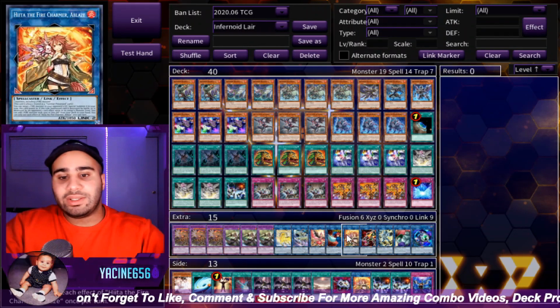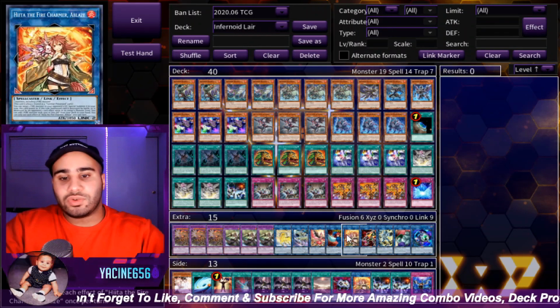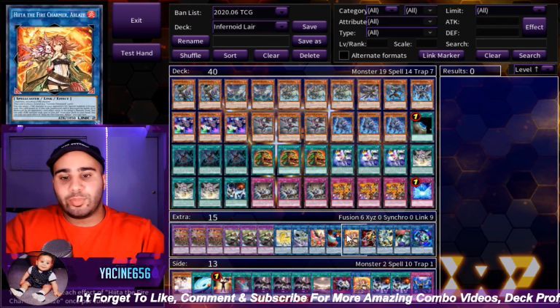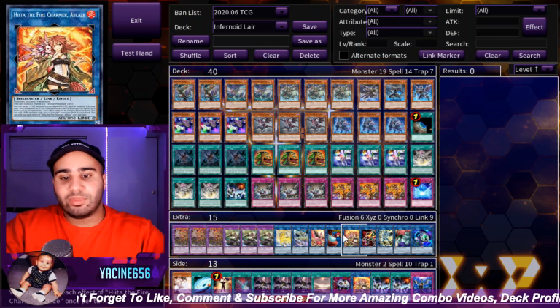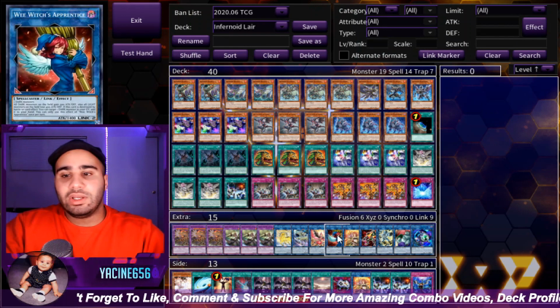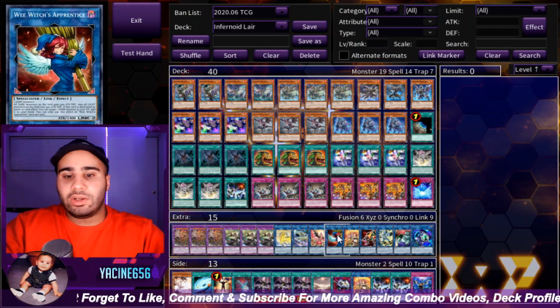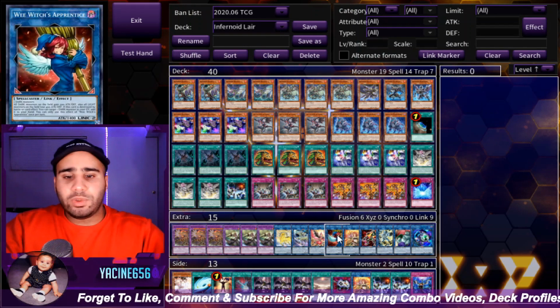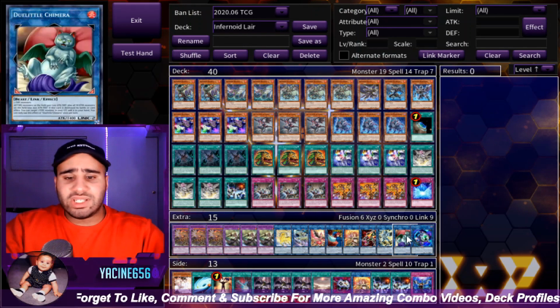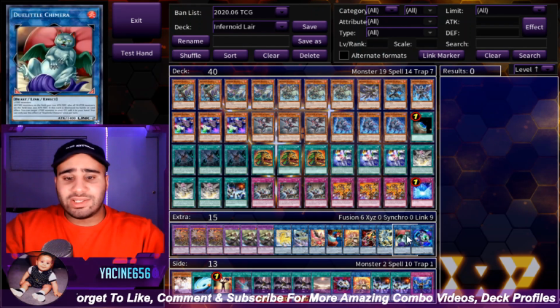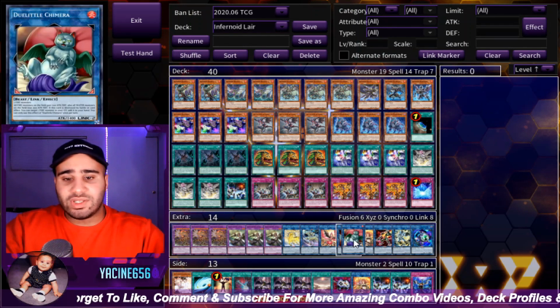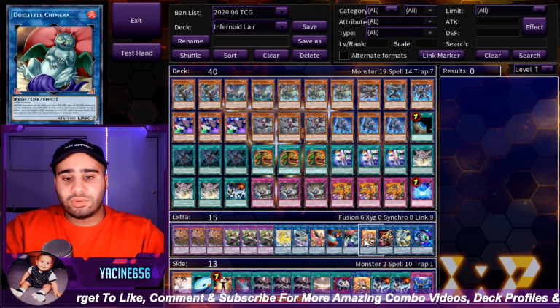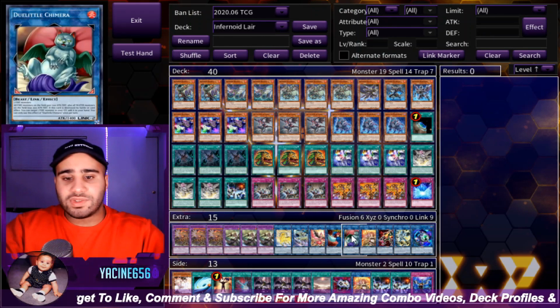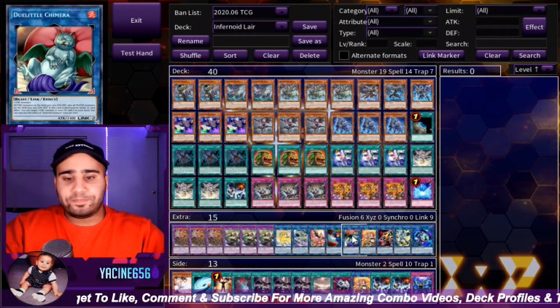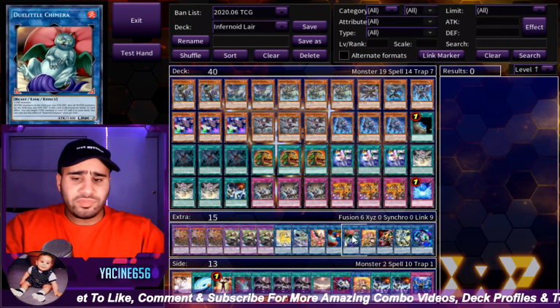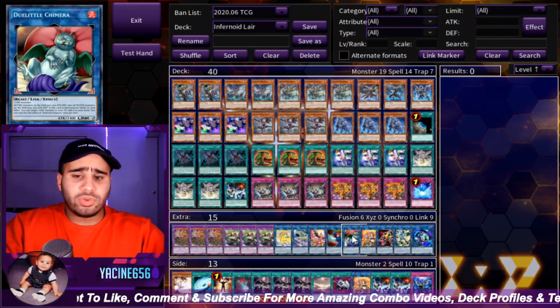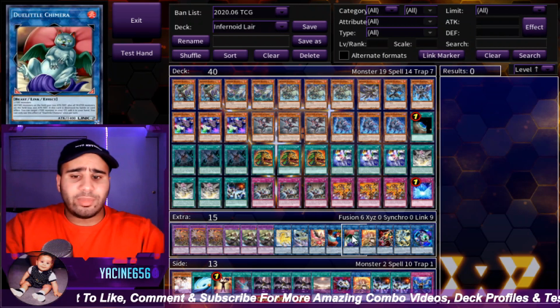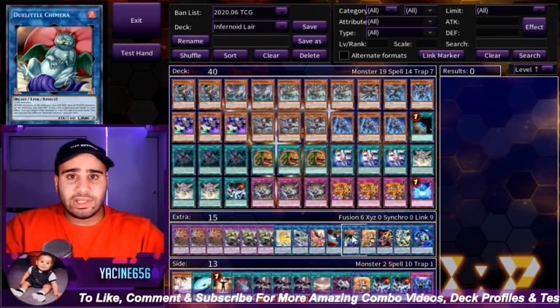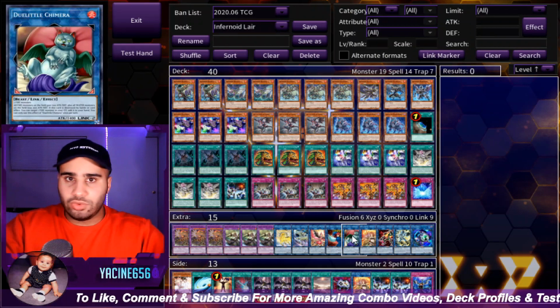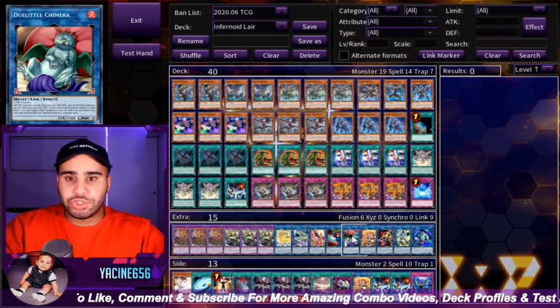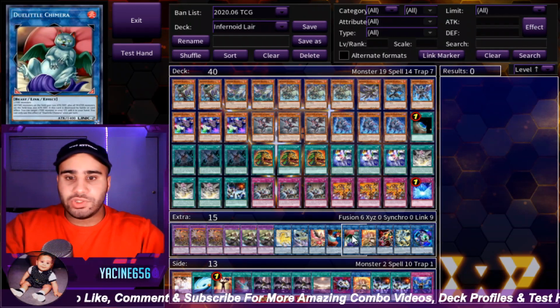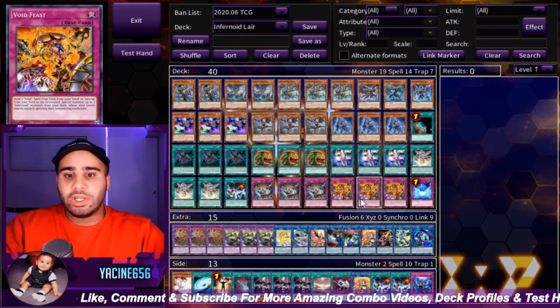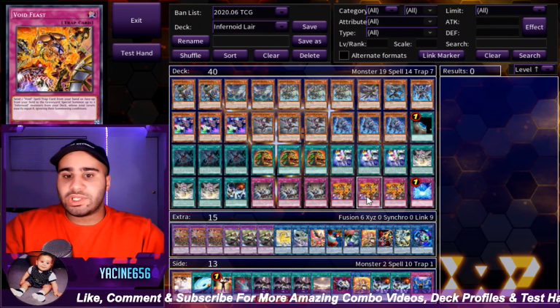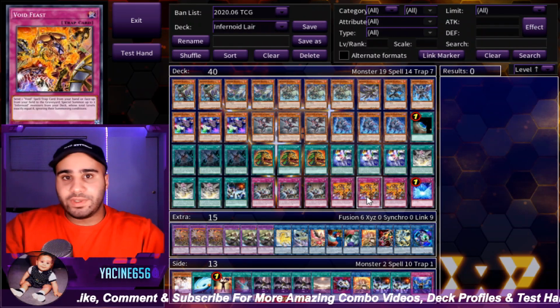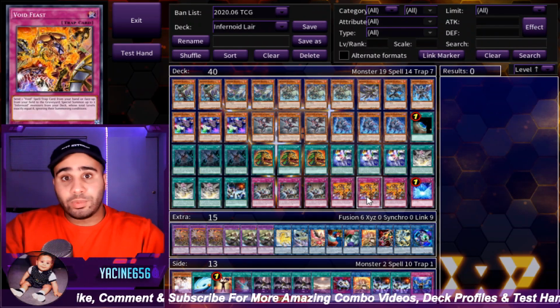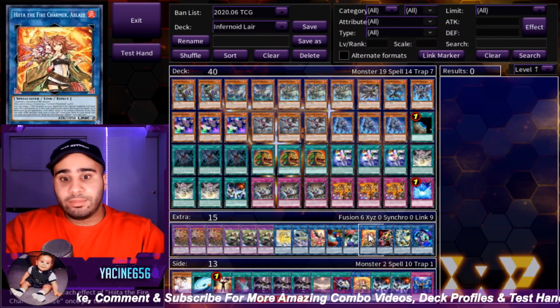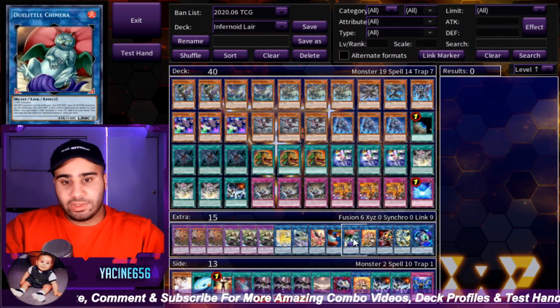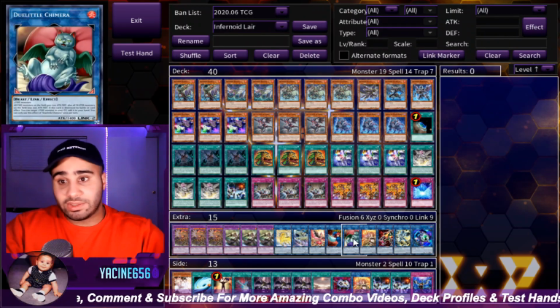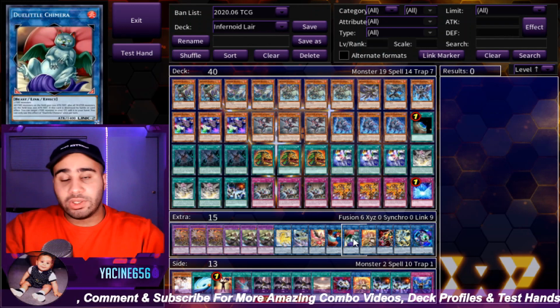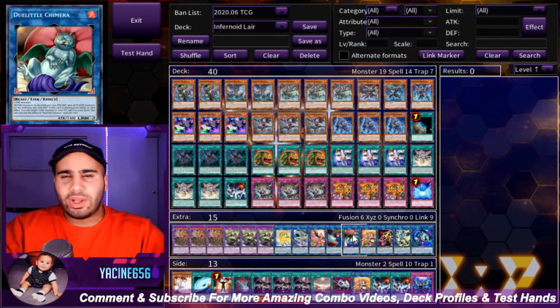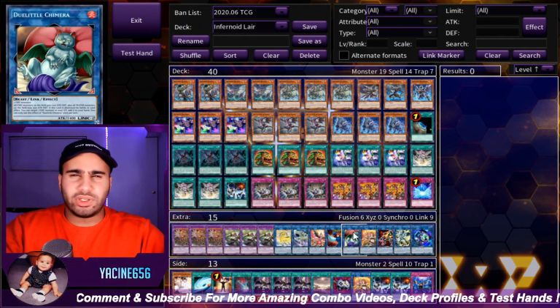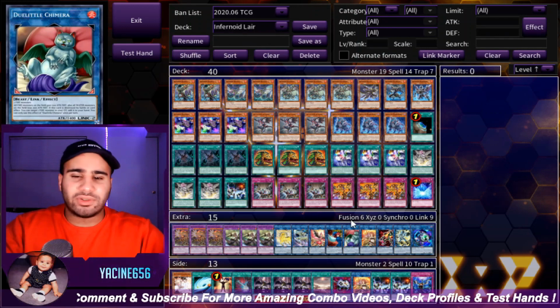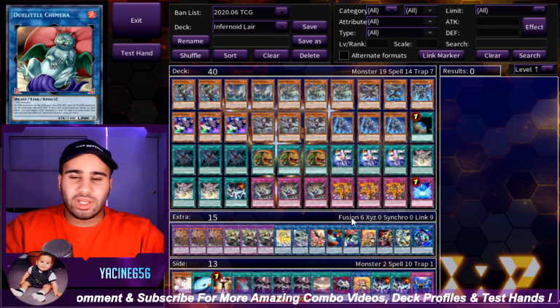Hita is also a bonus summon. Wee Witch is basically the exact same as Doolittle Chimera — in a normal situation, just resolving Feast is already game thanks to Doolittle Chimera.